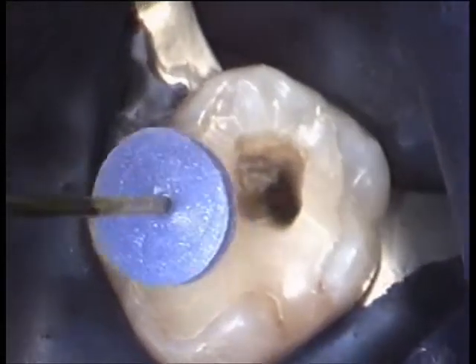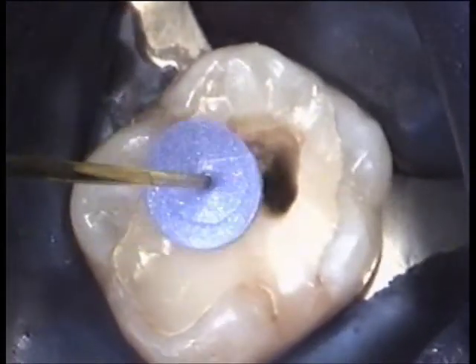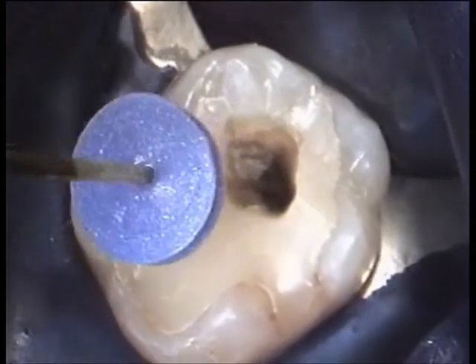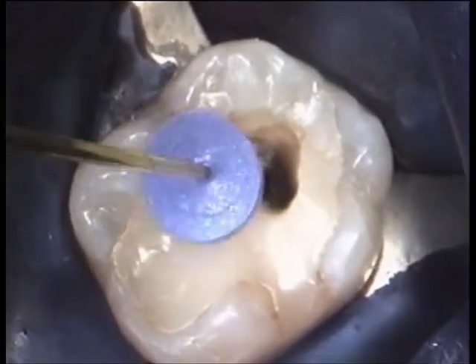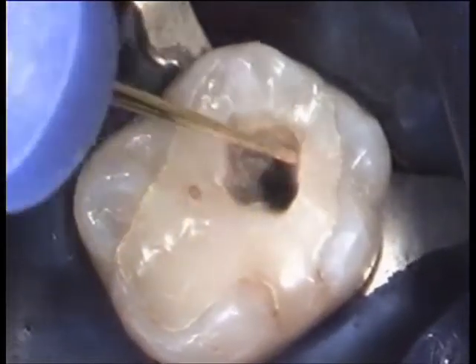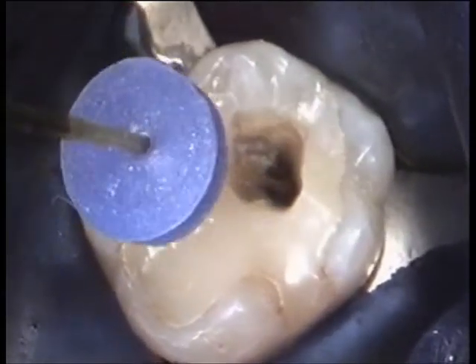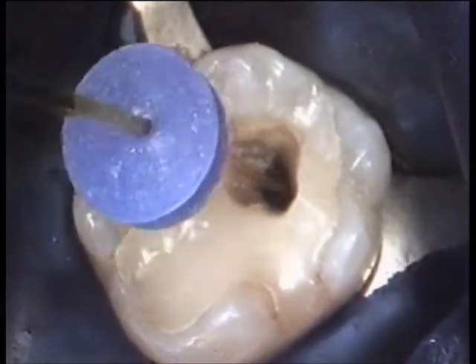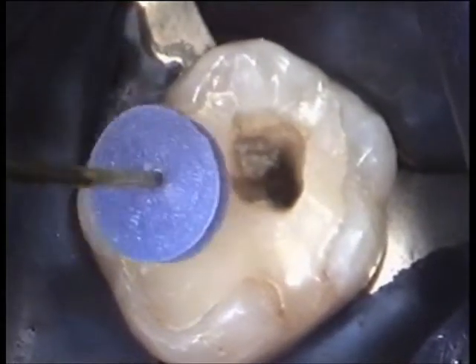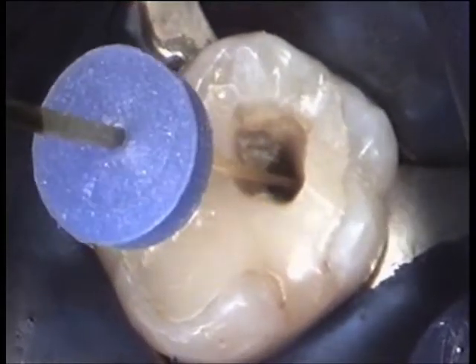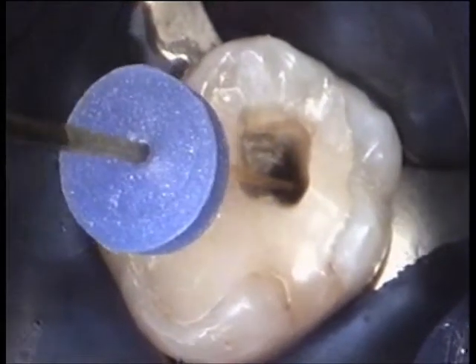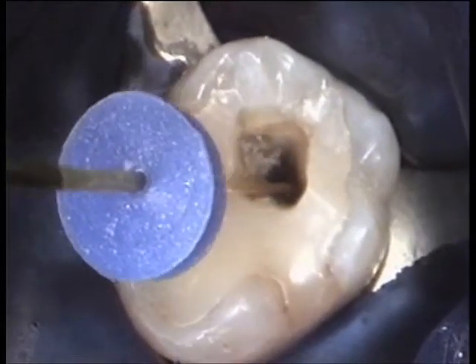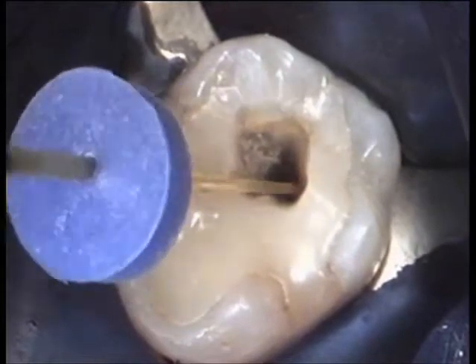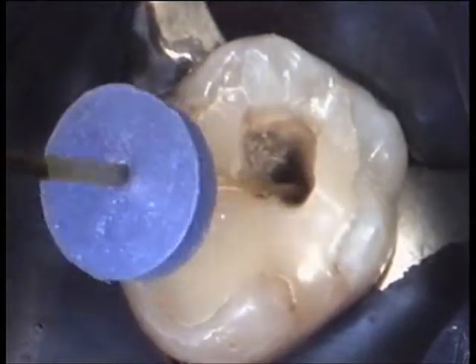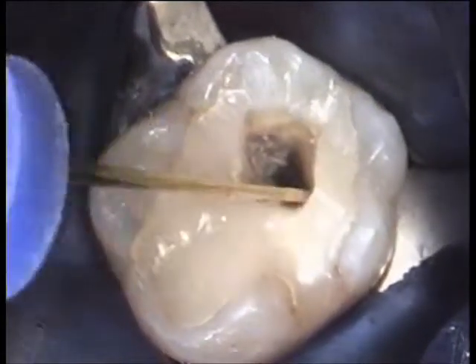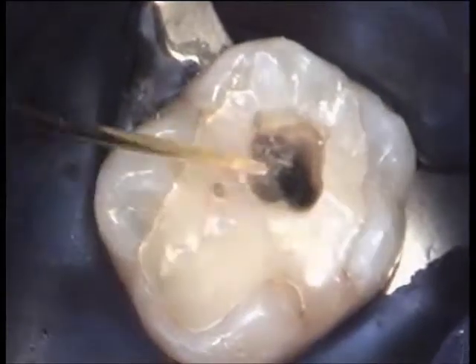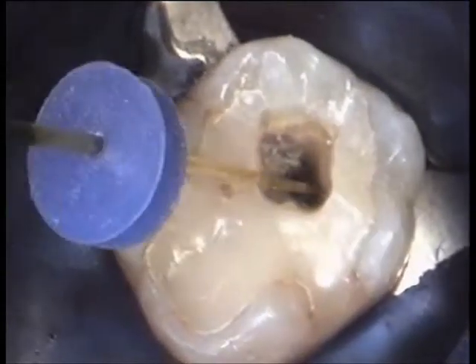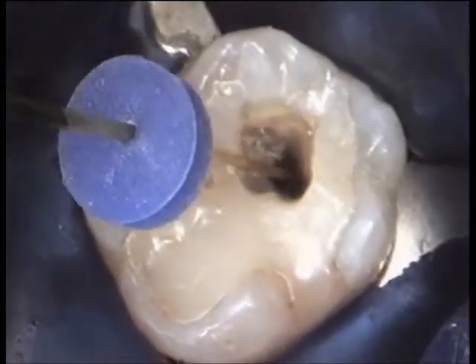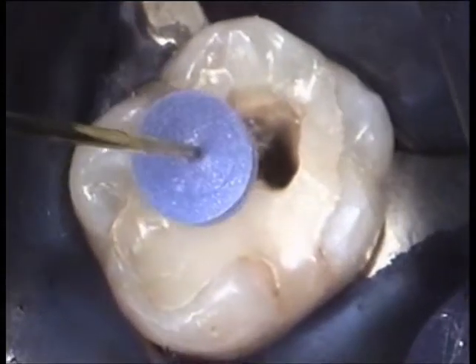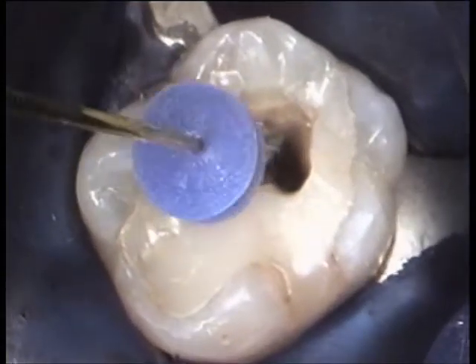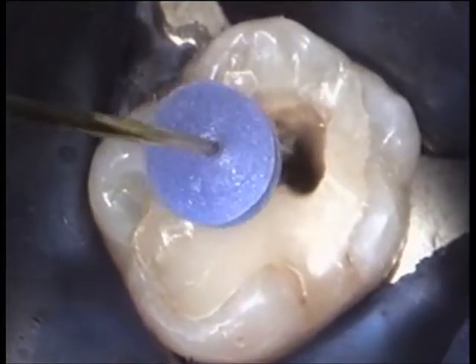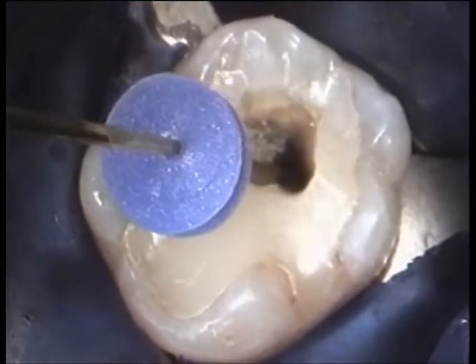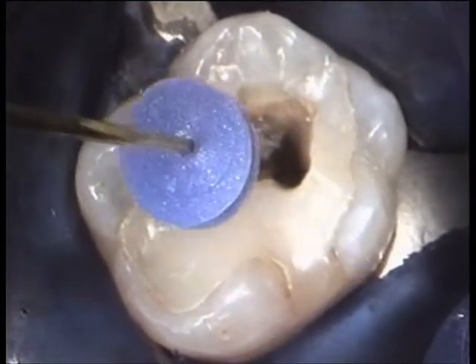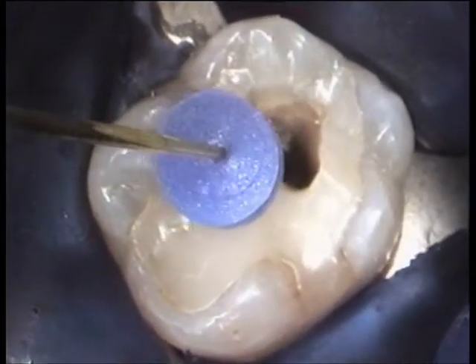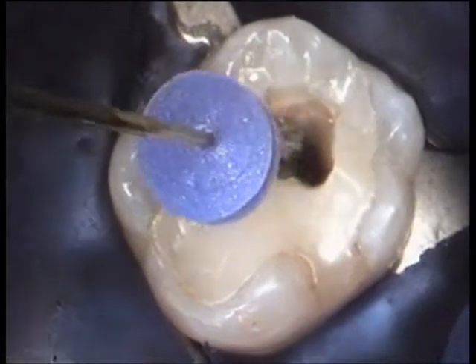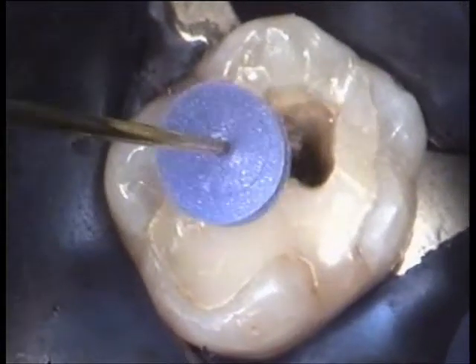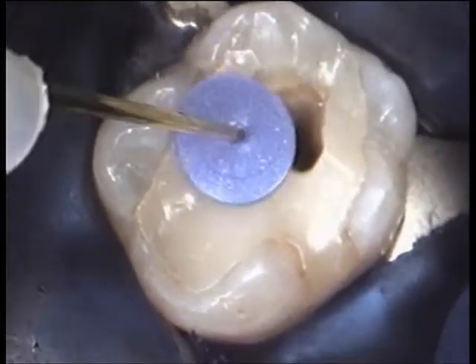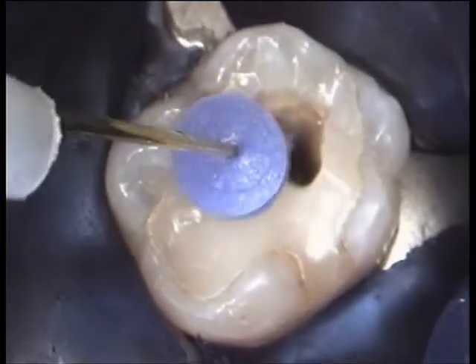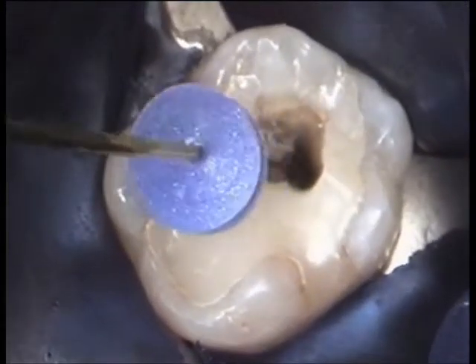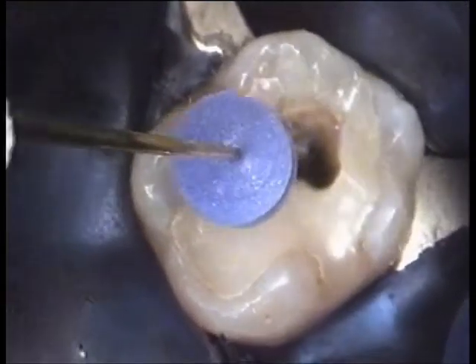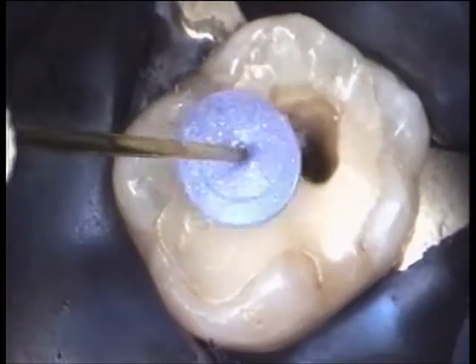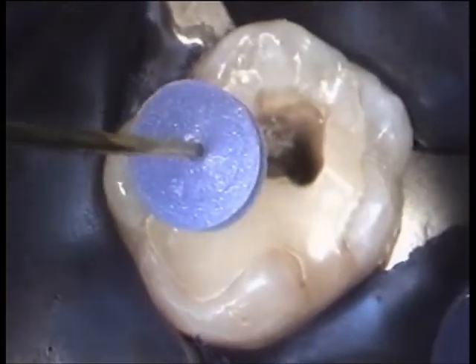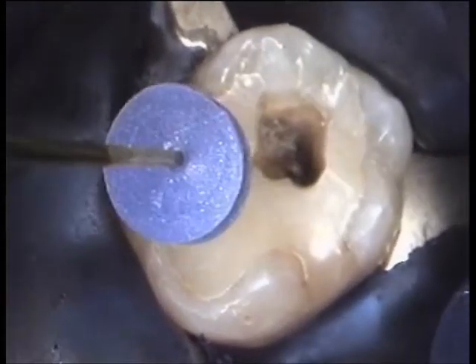In endodontics, the laser guarantees complete sterilization of the root canal, apical glazing, canal drainage, and successive condensation of the gutta percha before the final filling.